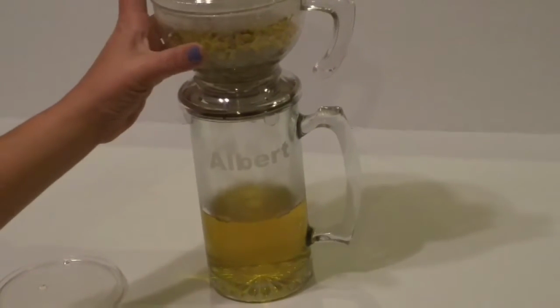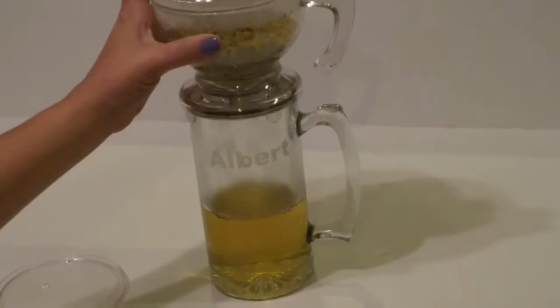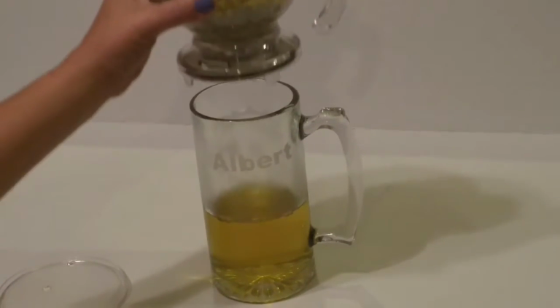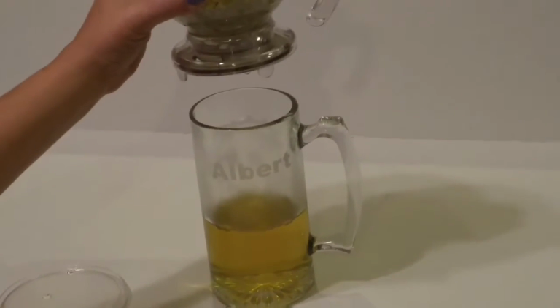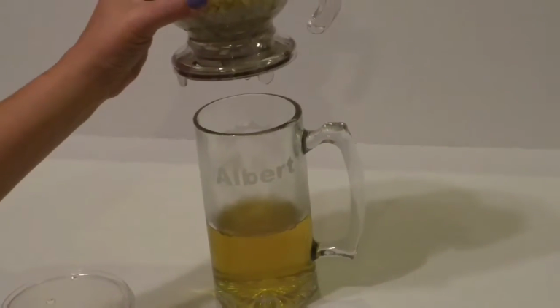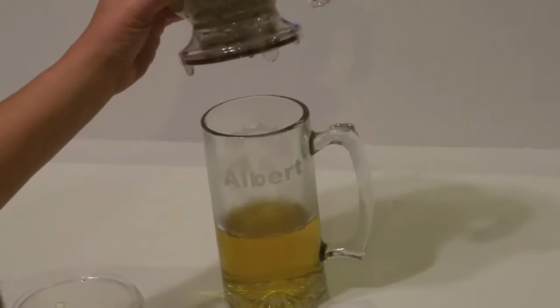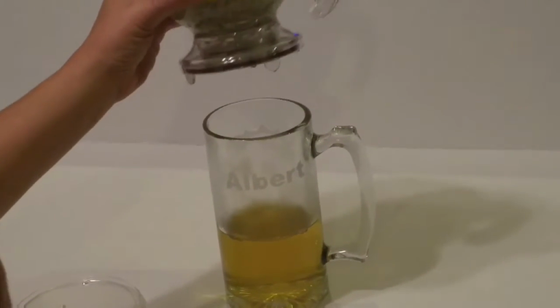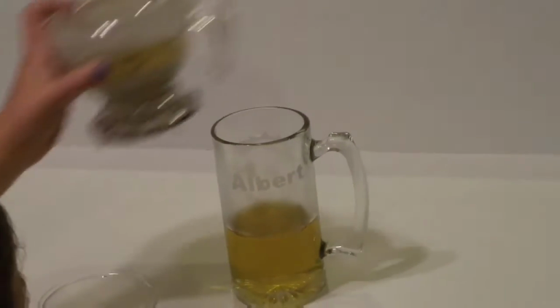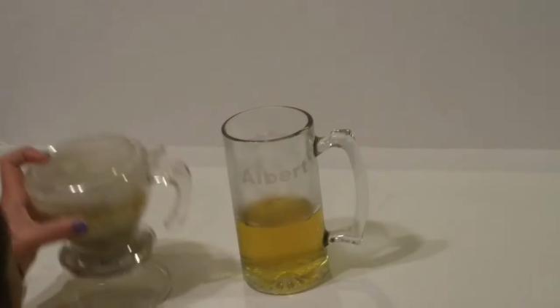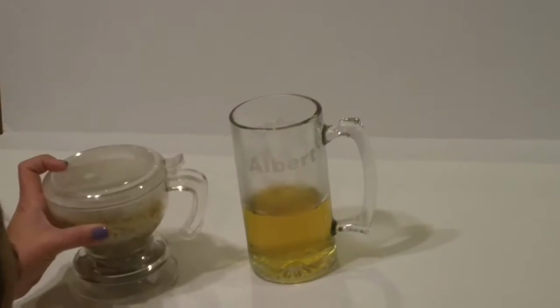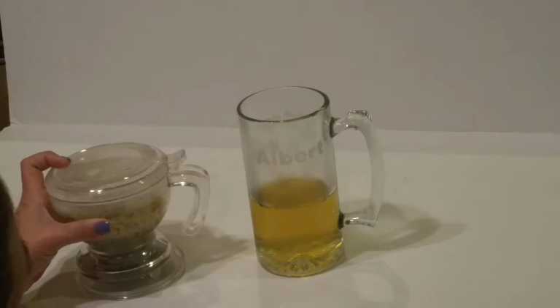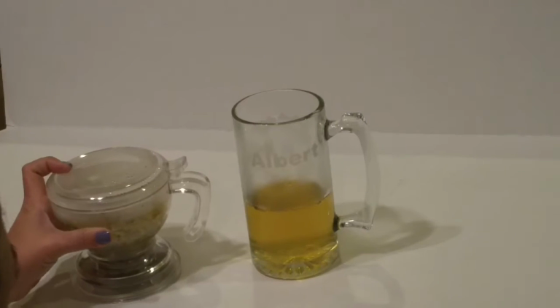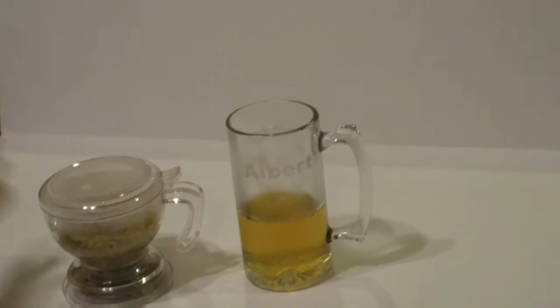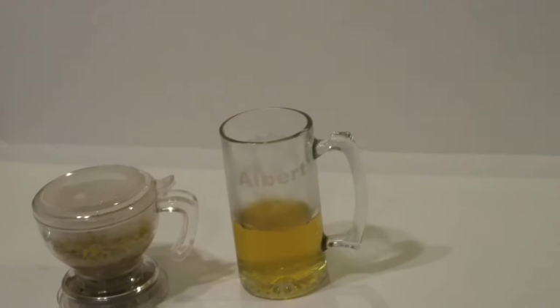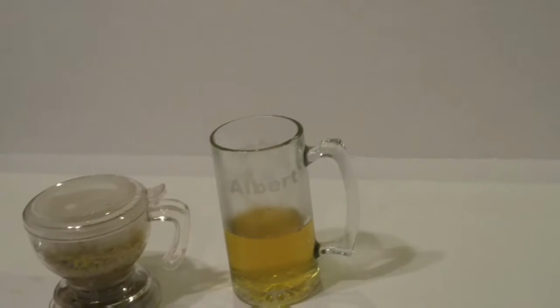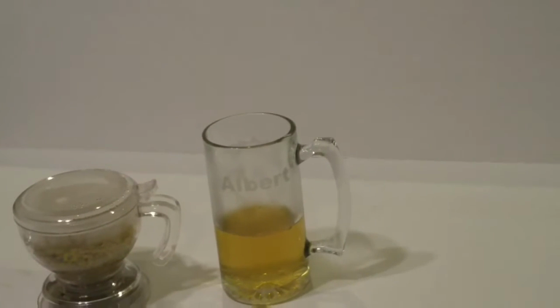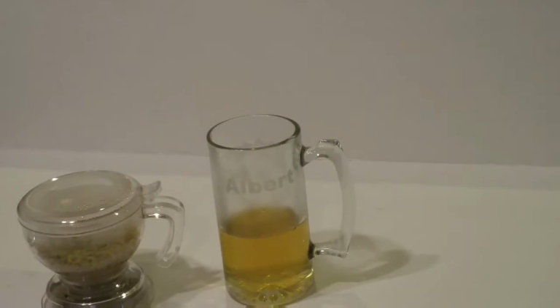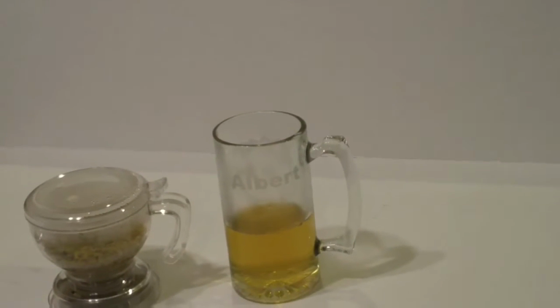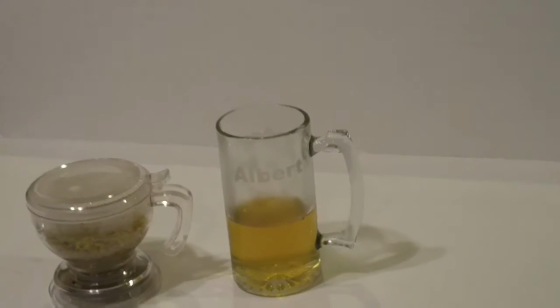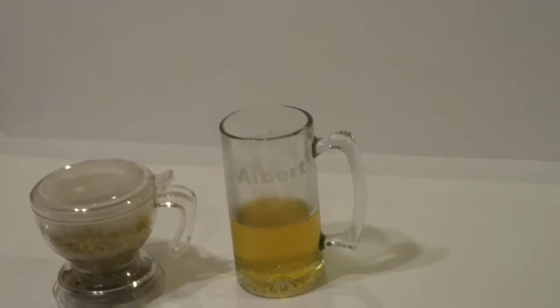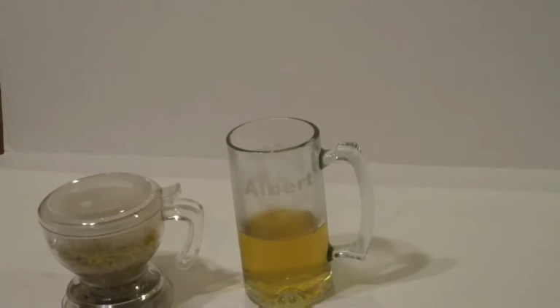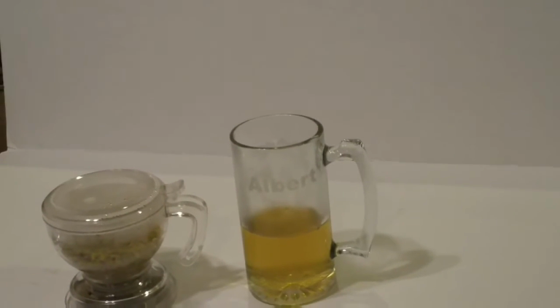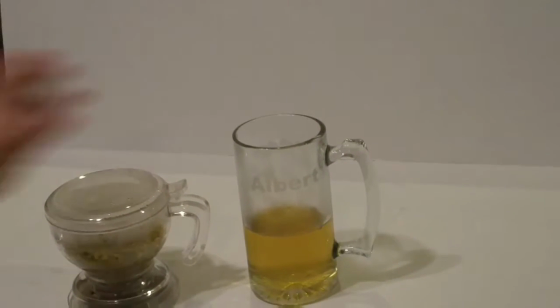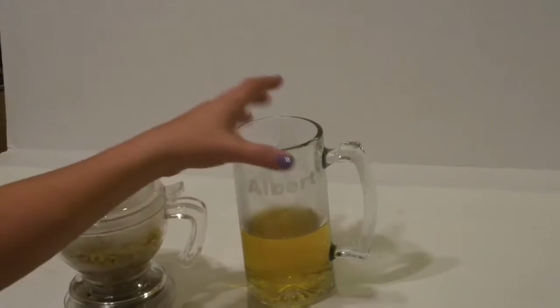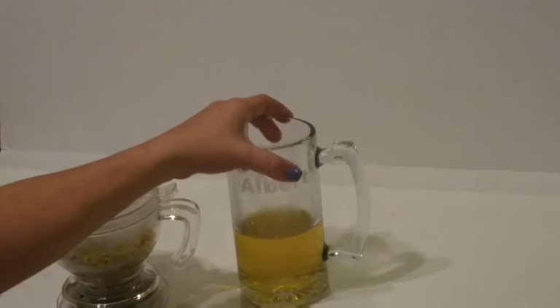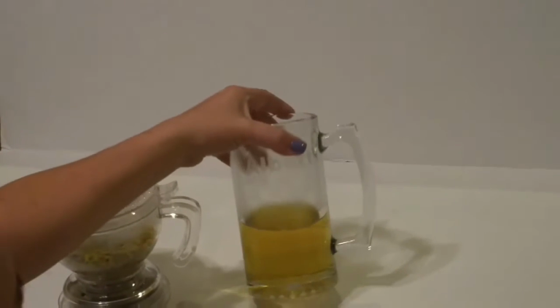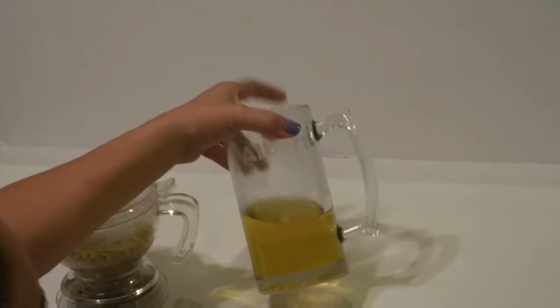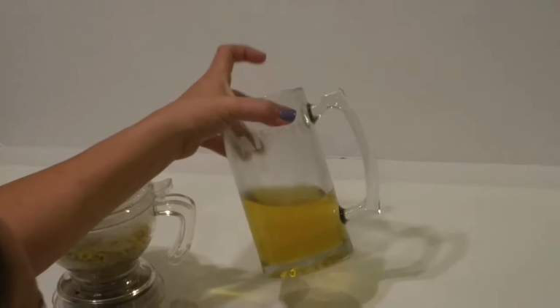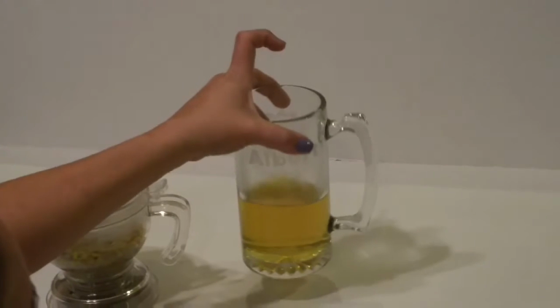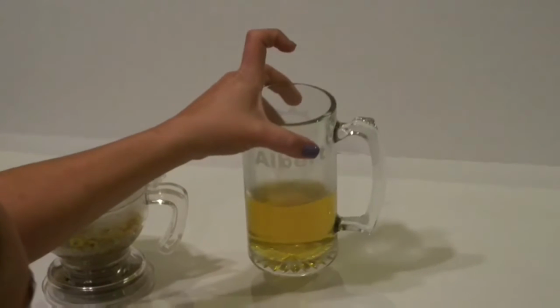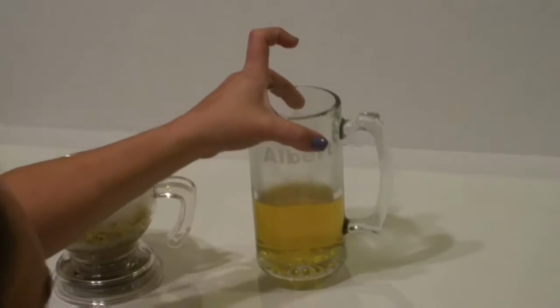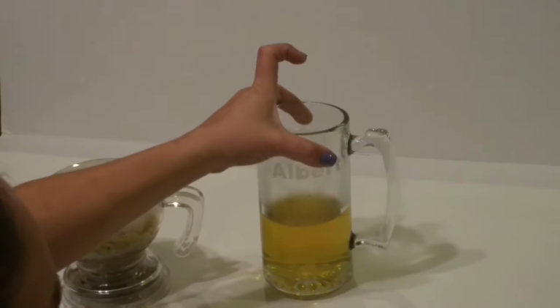Once again, we lift it off and it stops automatically. Put it back on the little holder that it comes with to avoid any tea spill. And that's it — you've got a fresh cup of tea with organic chamomile.